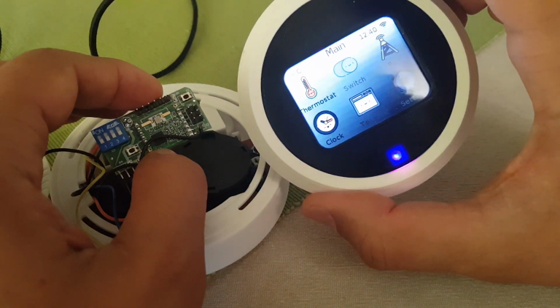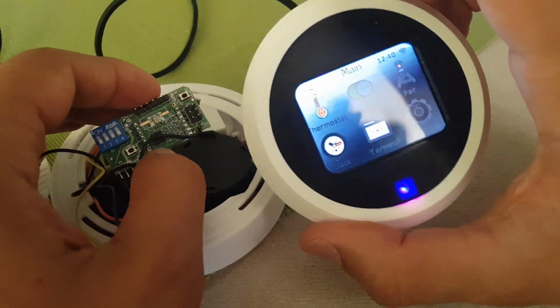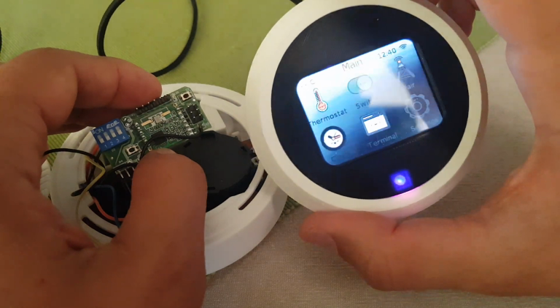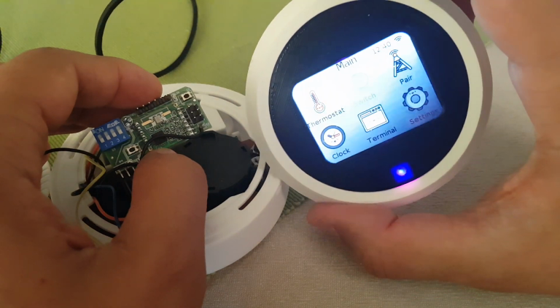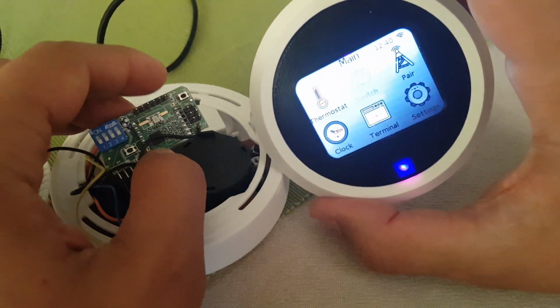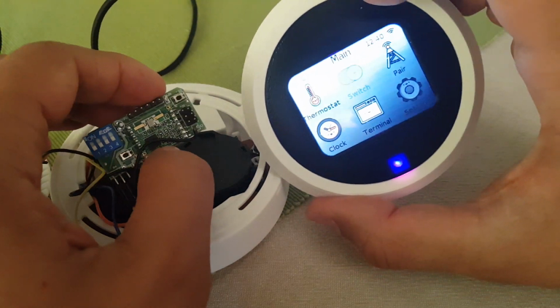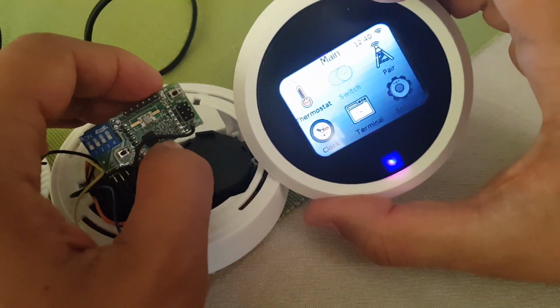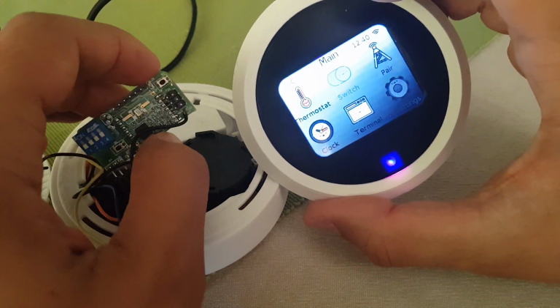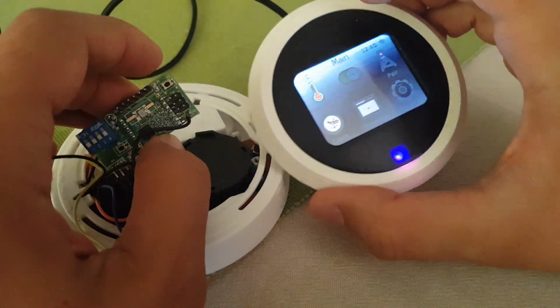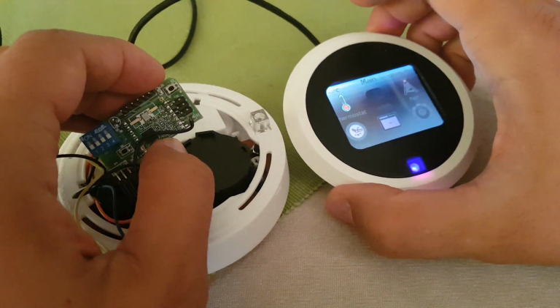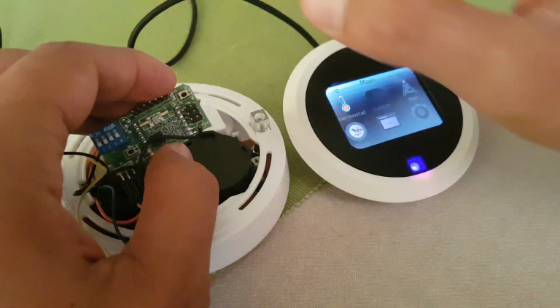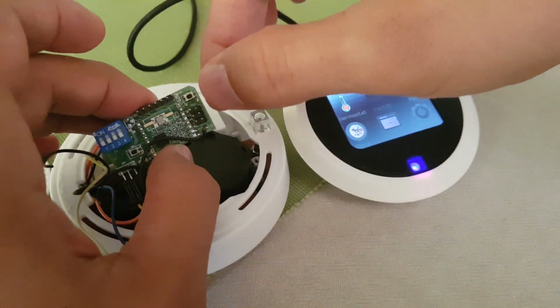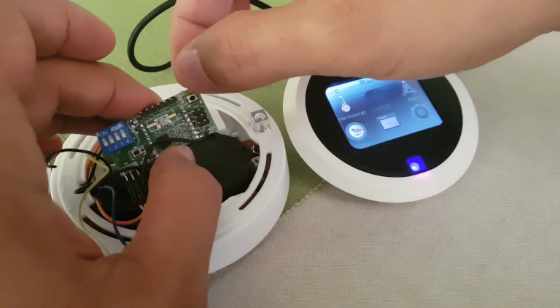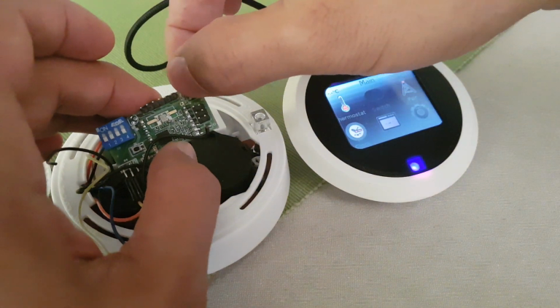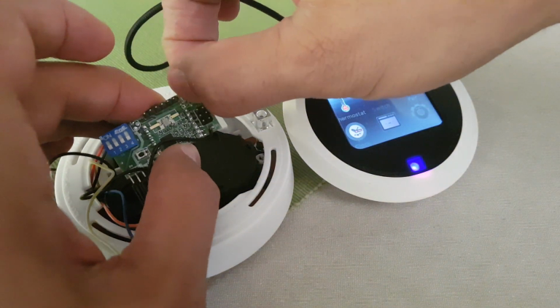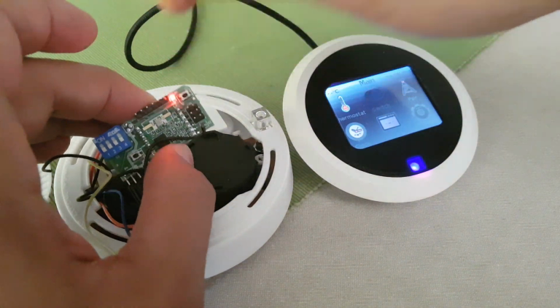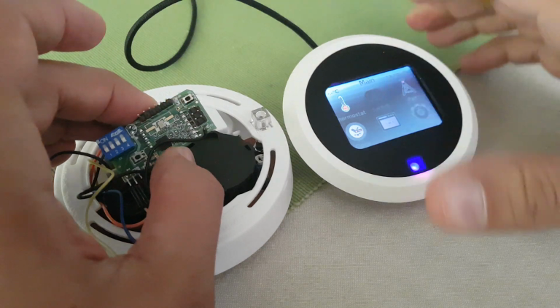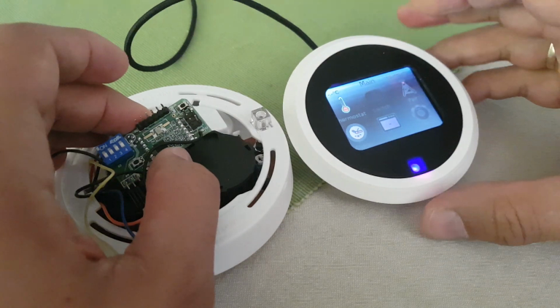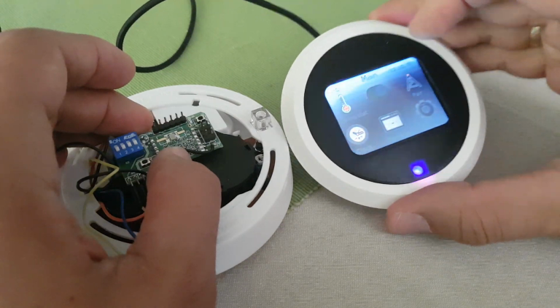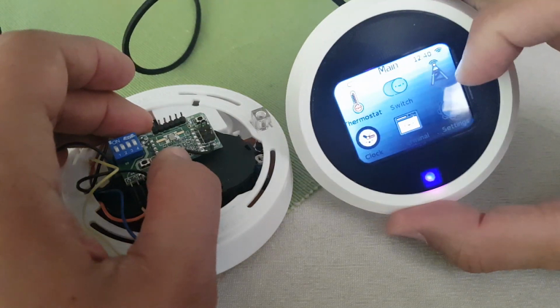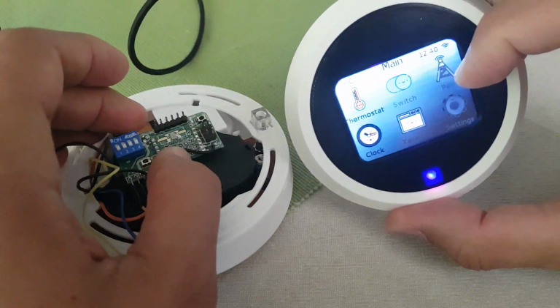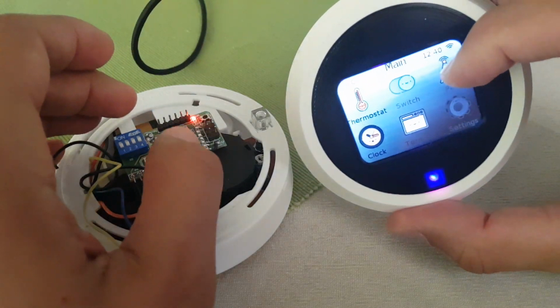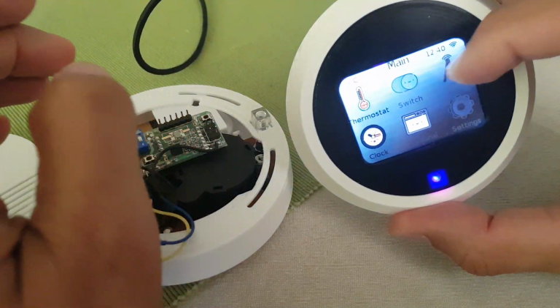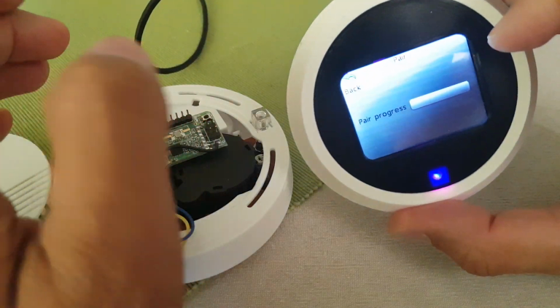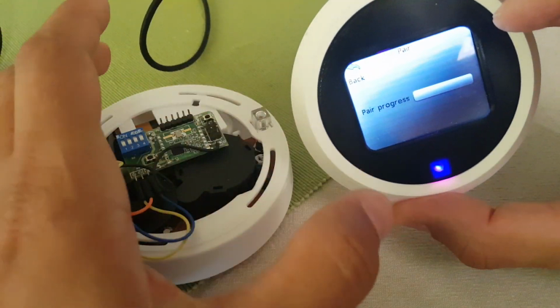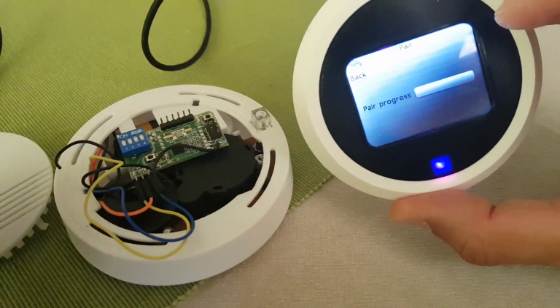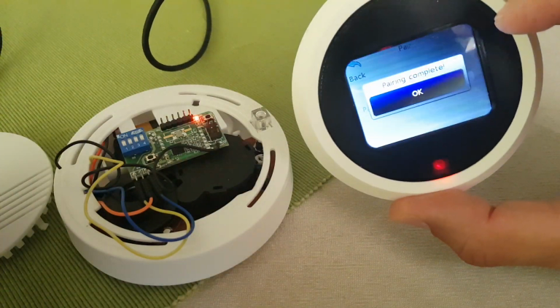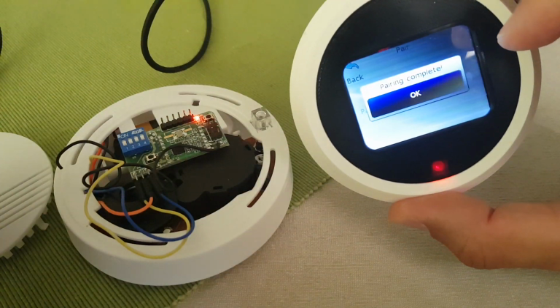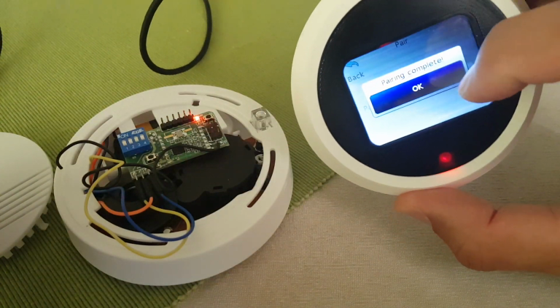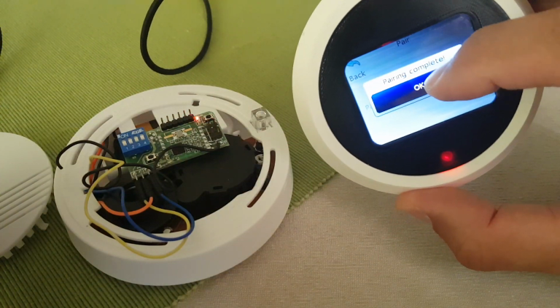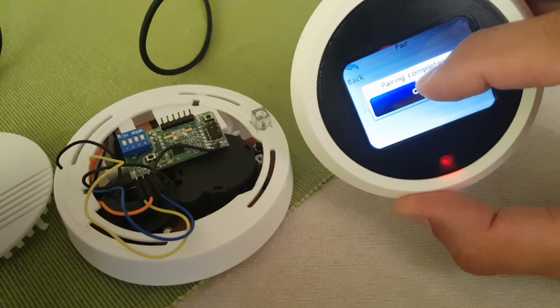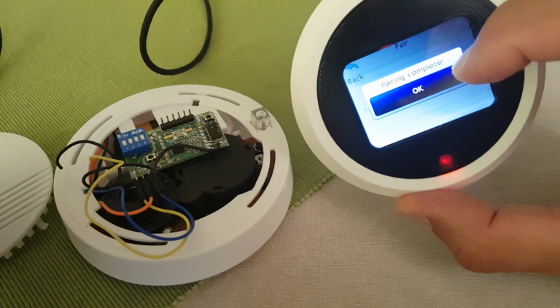So in order to work, you need to pair them. First I enter pairing mode and then just pair the devices.